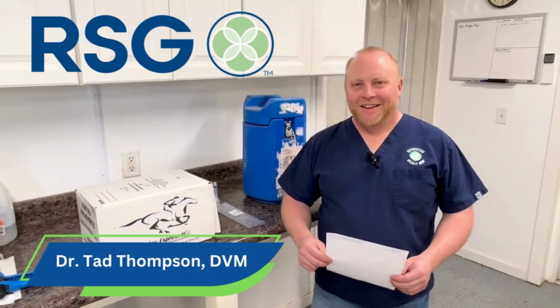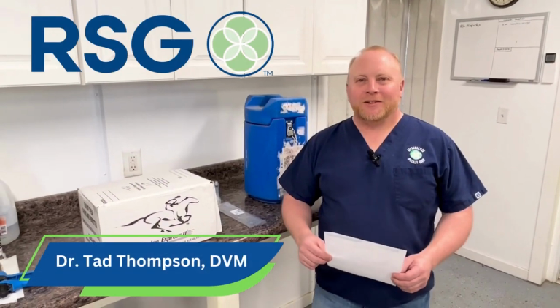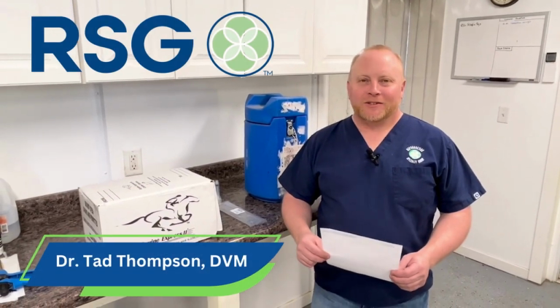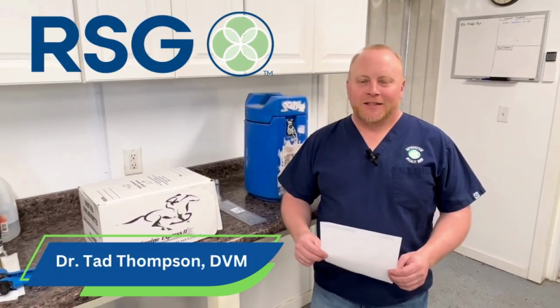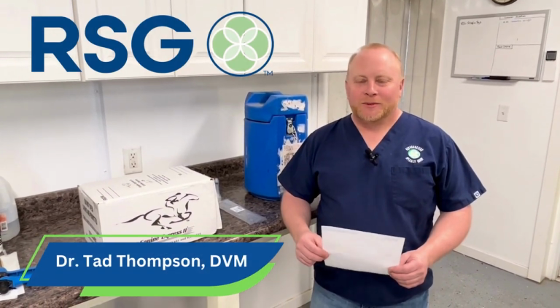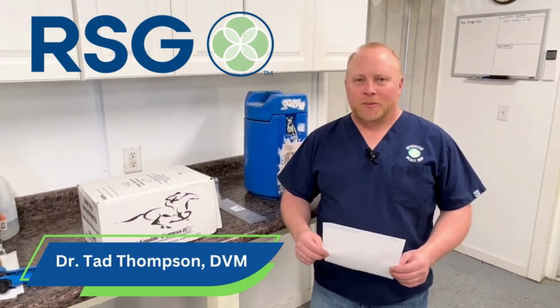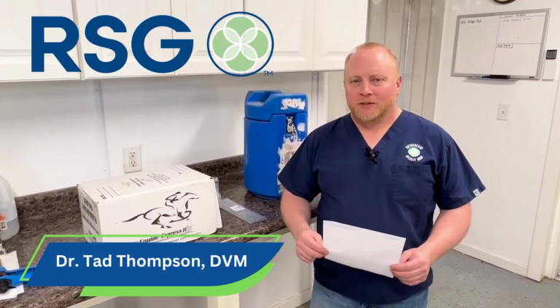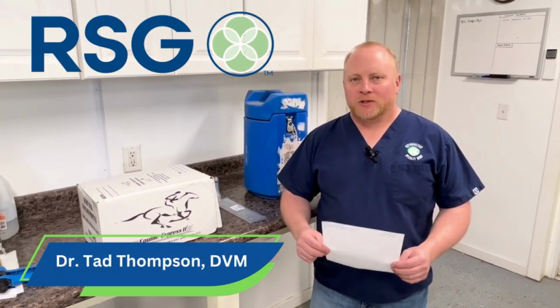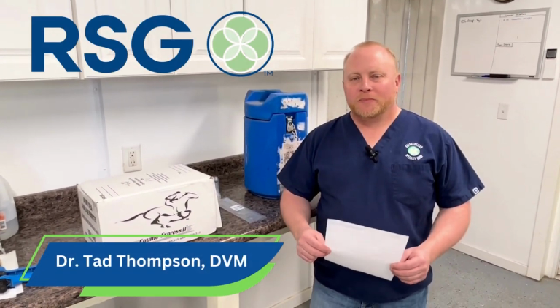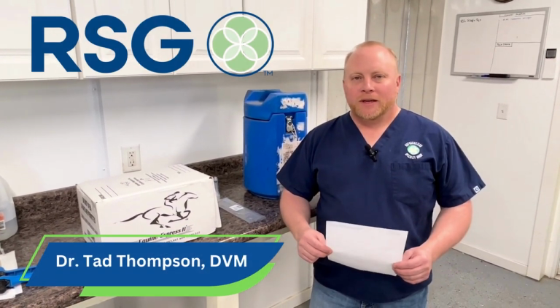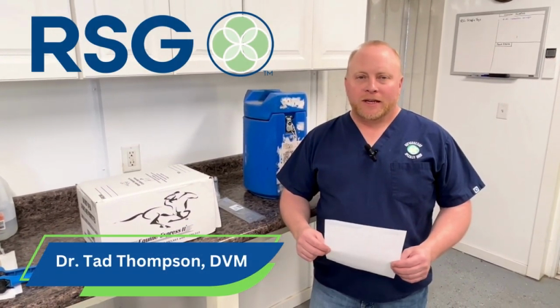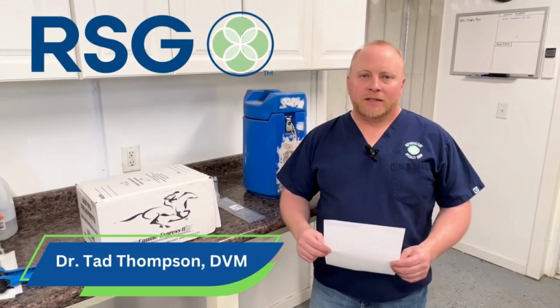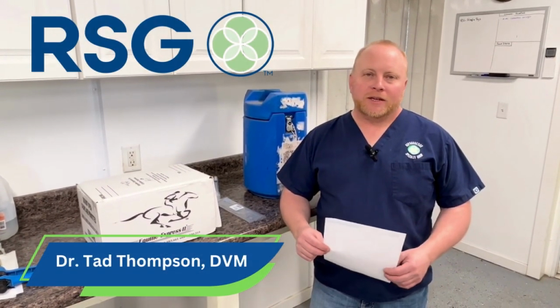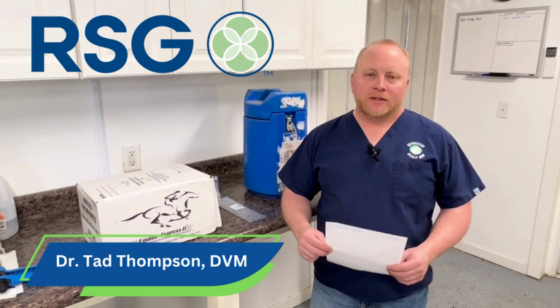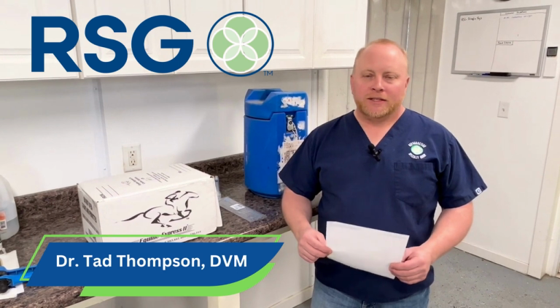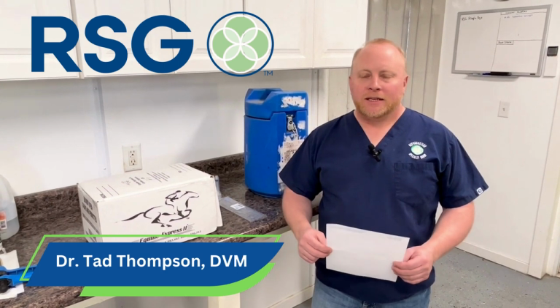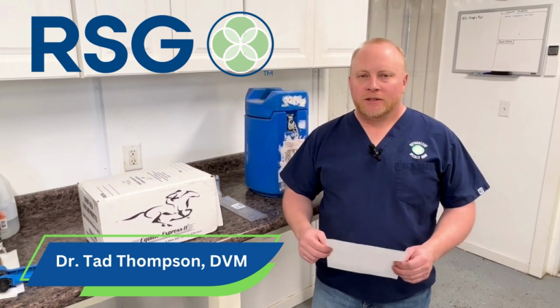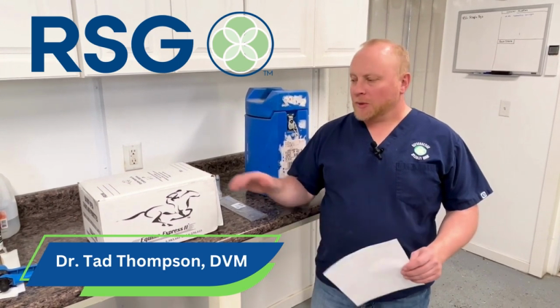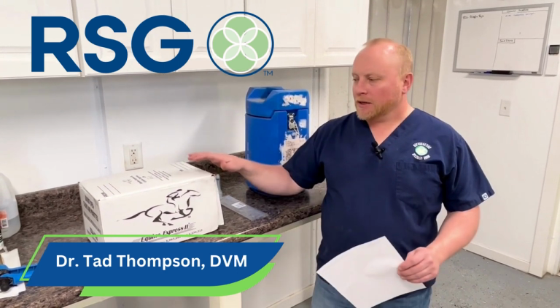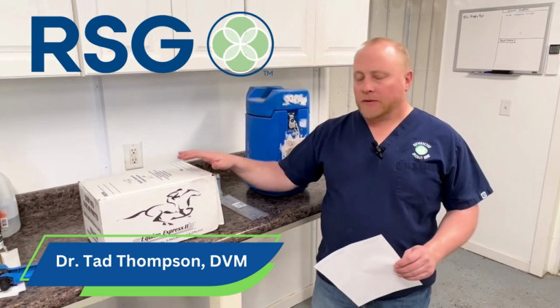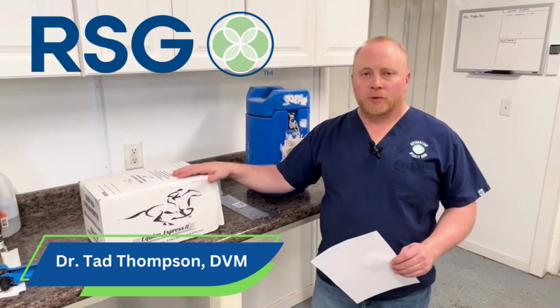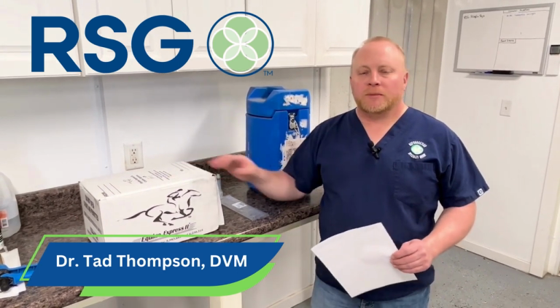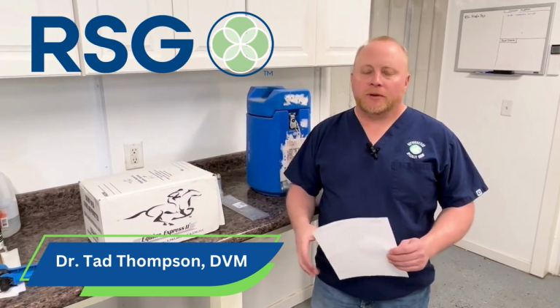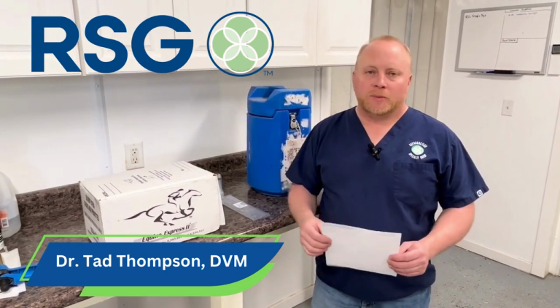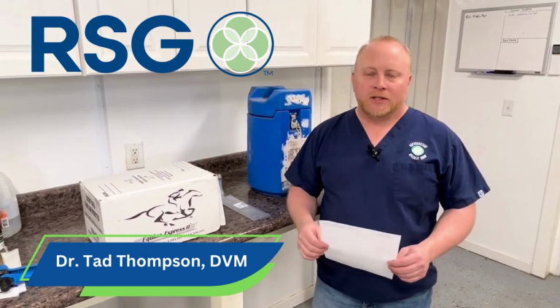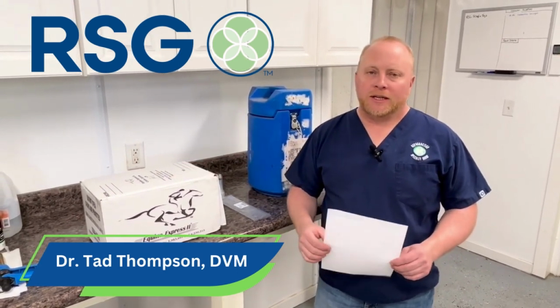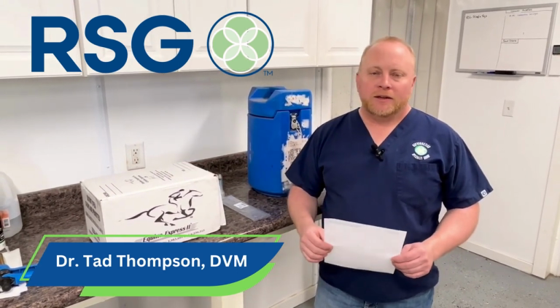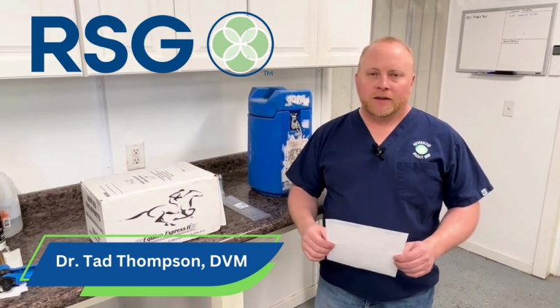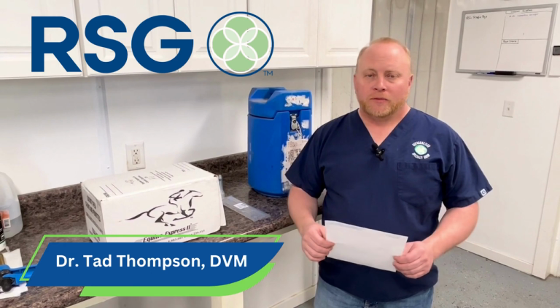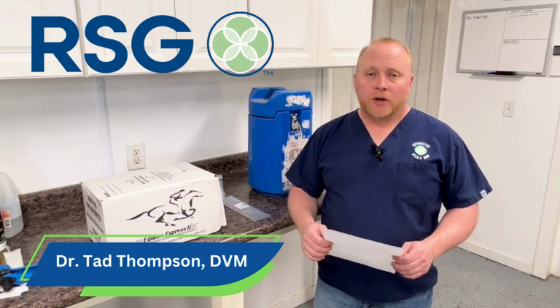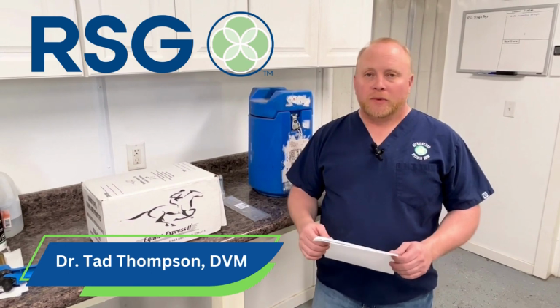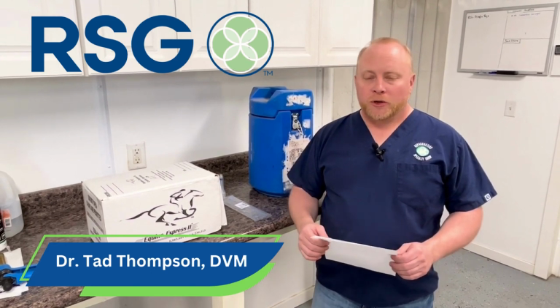Hello, this is Dr. Tad Thompson with Reproduction Specialty Group. Today I'd like to discuss the techniques in shipping fresh-cooled semen as well as the splashing technique for our goat producers.